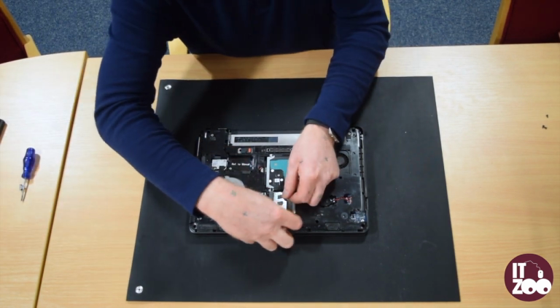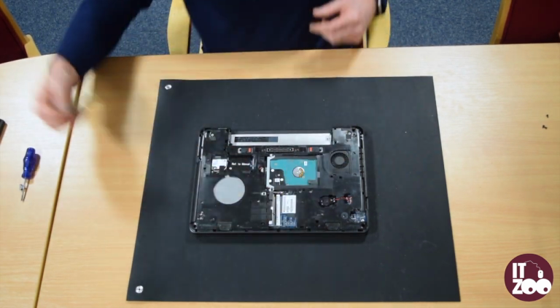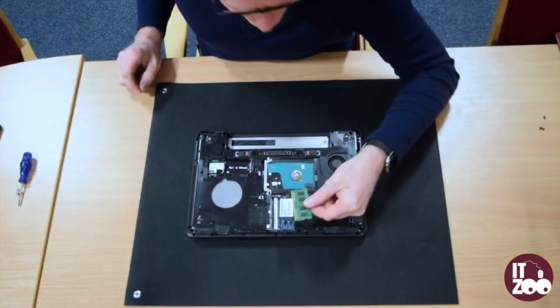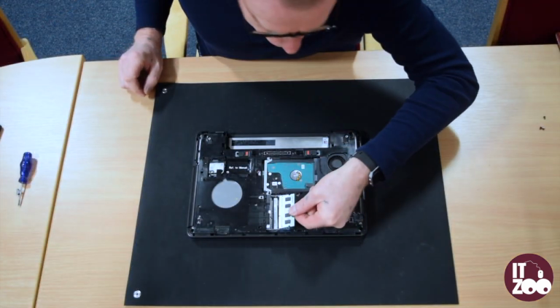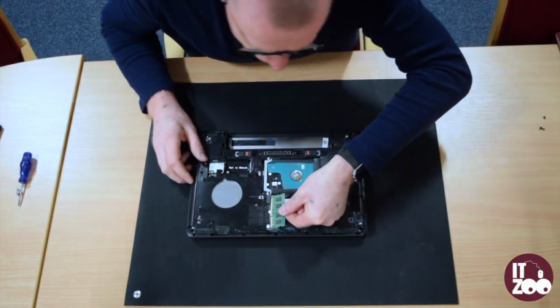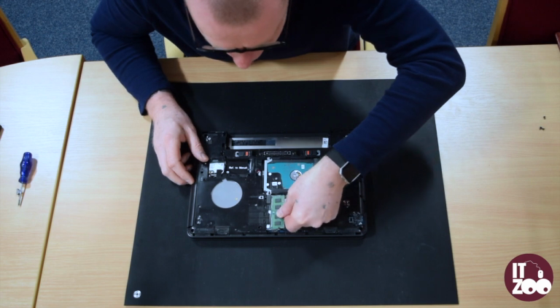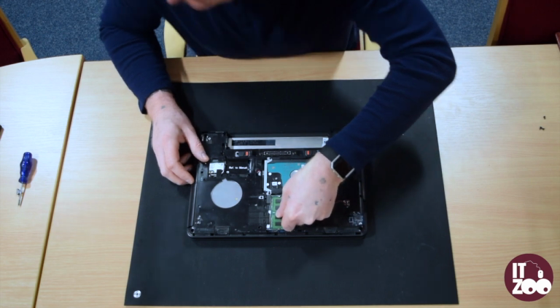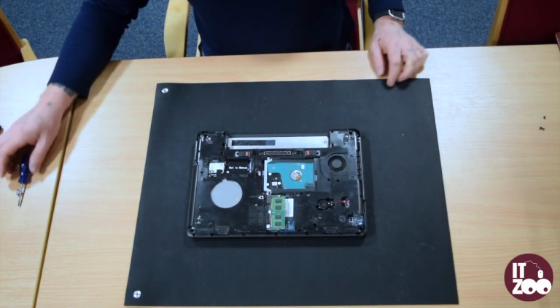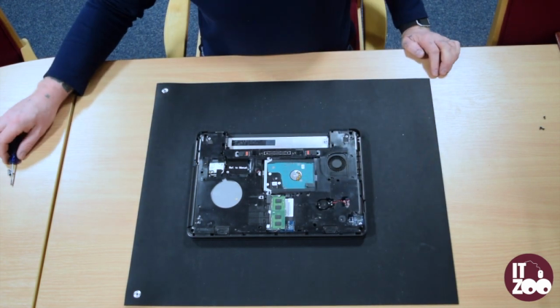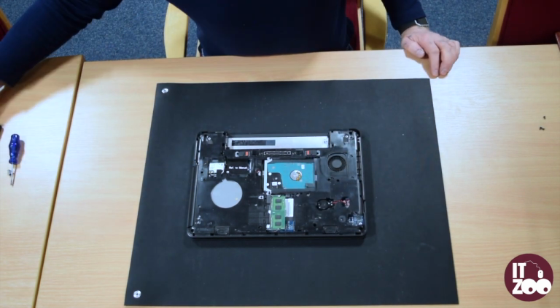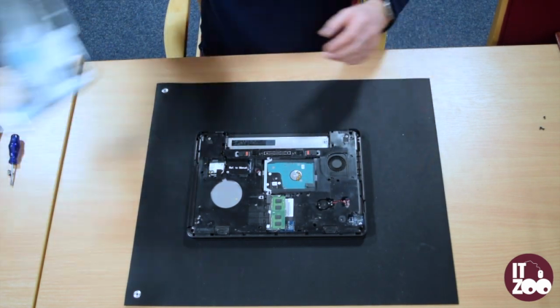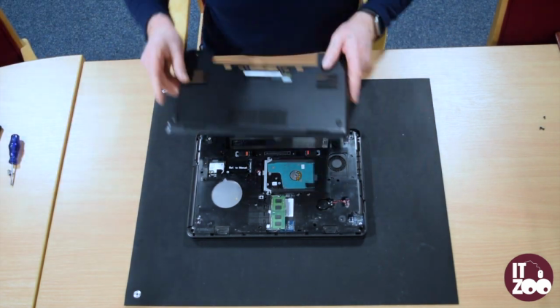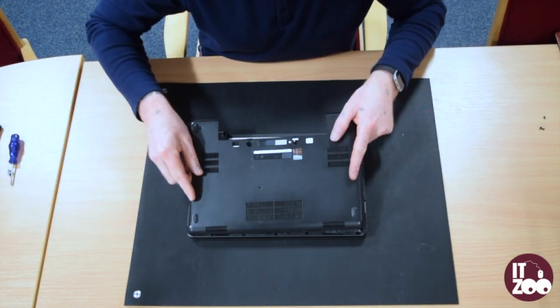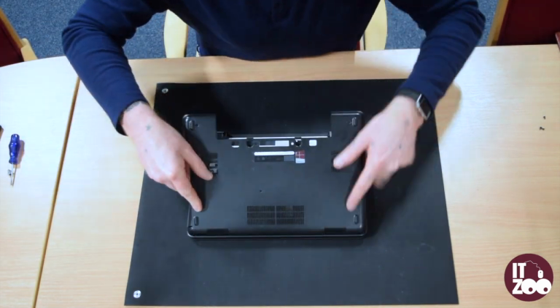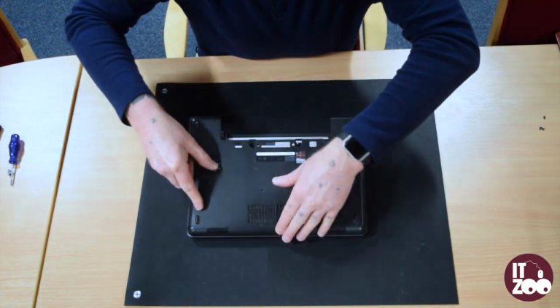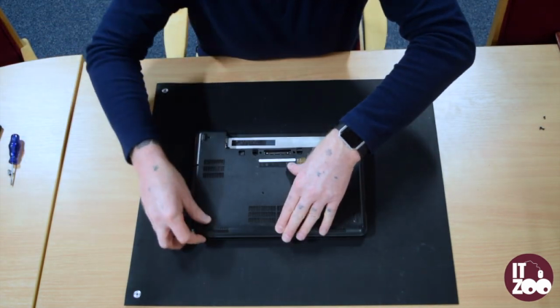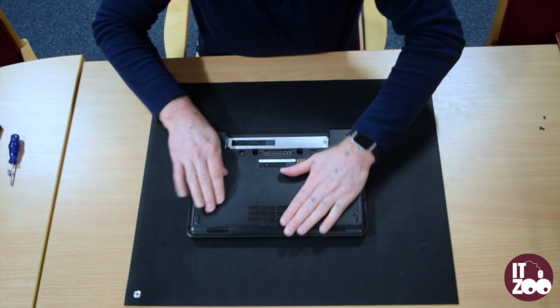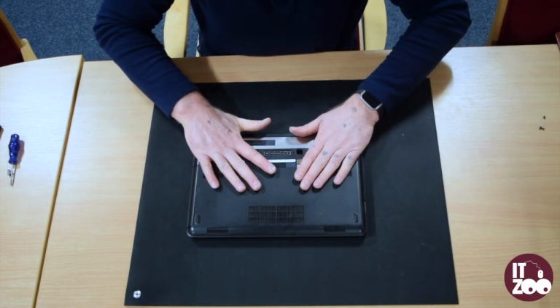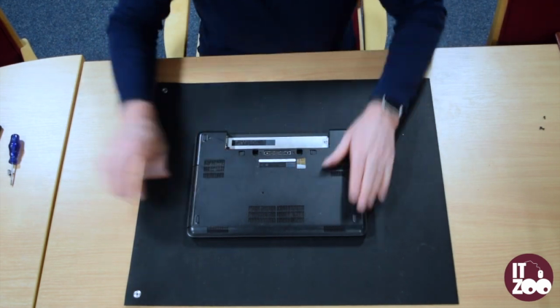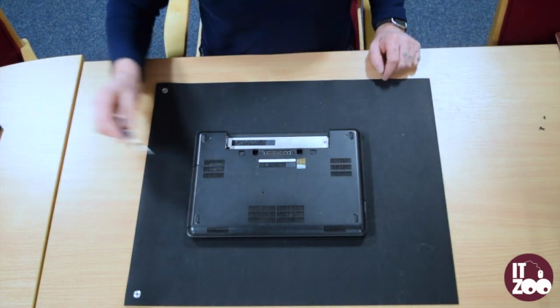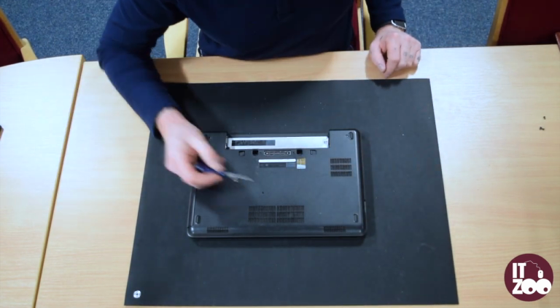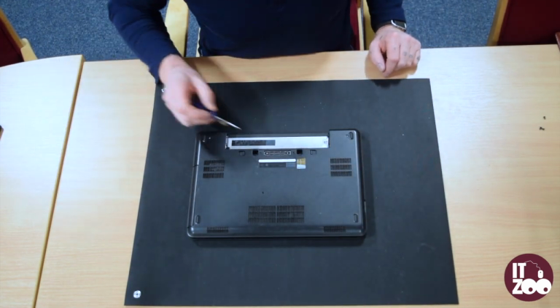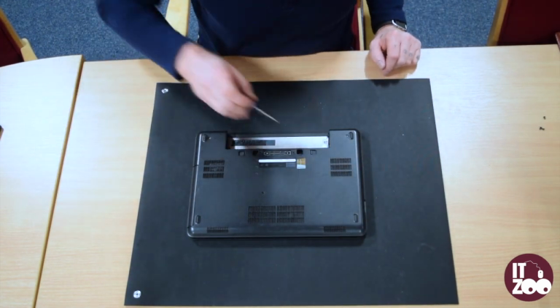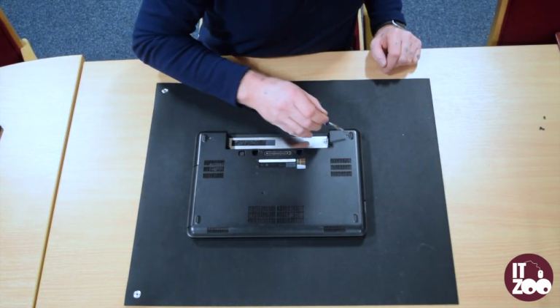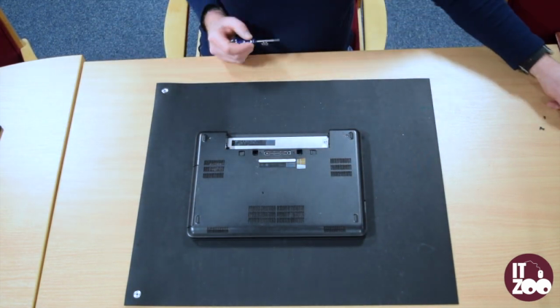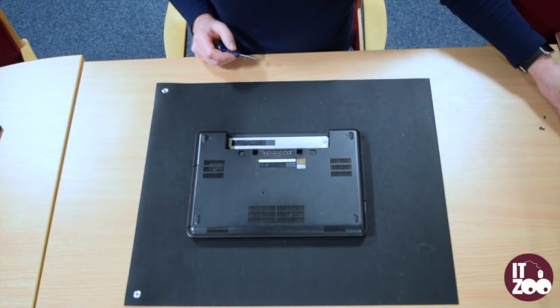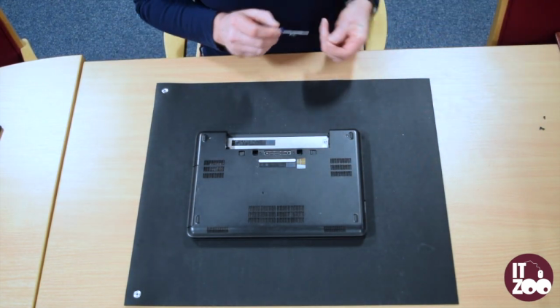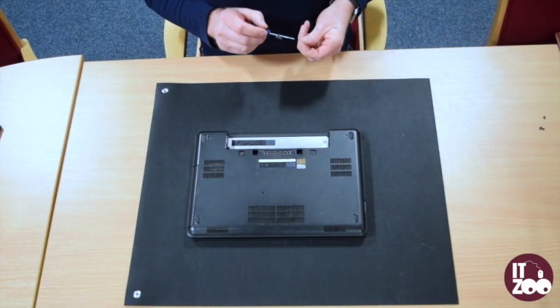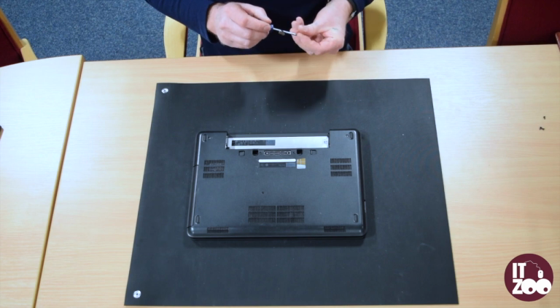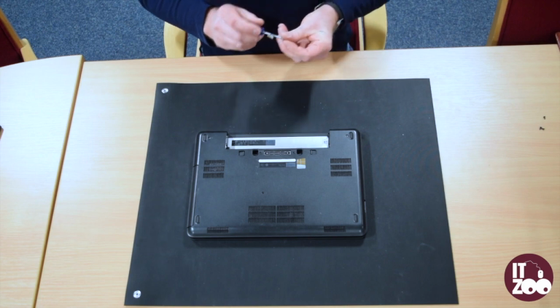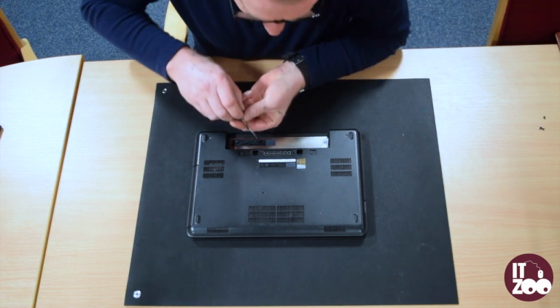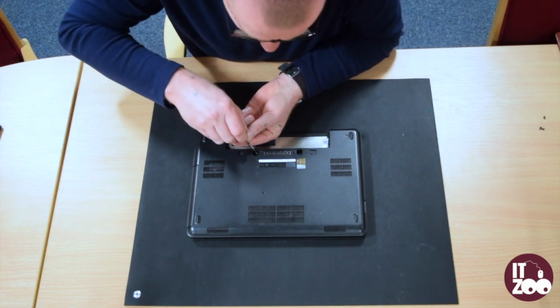To fit the new memory simply reverse the steps. Now carefully replace the base plastic to the back of the laptop. Replace the five screws removed earlier.